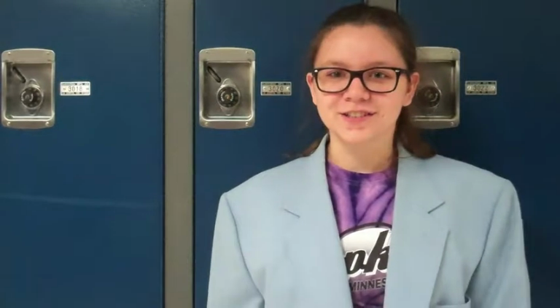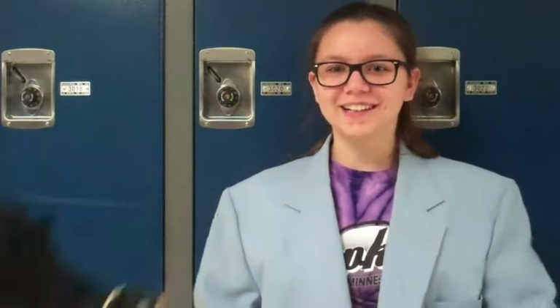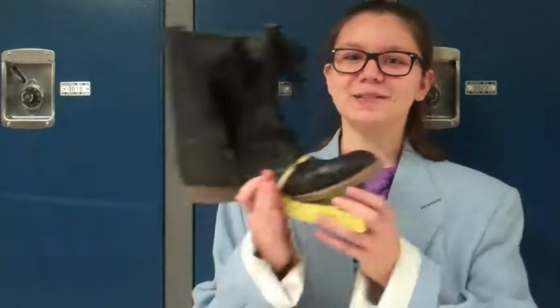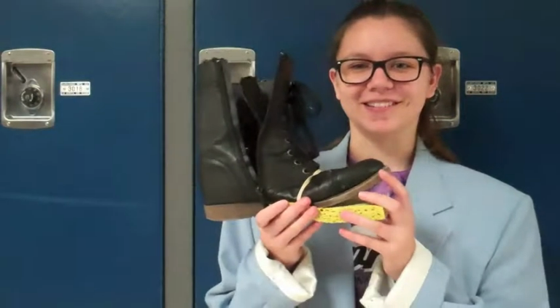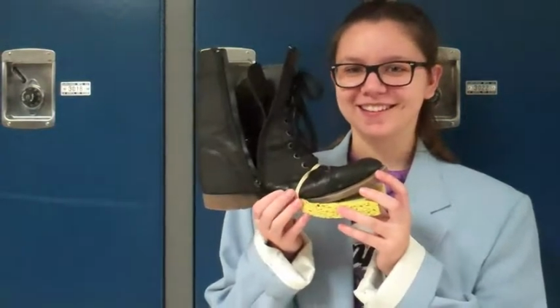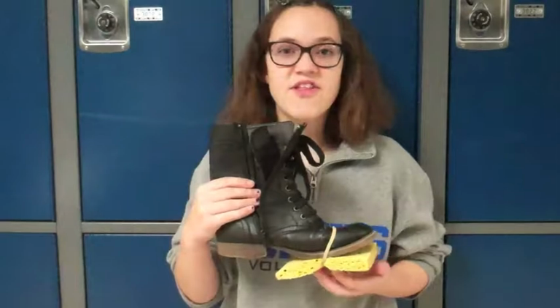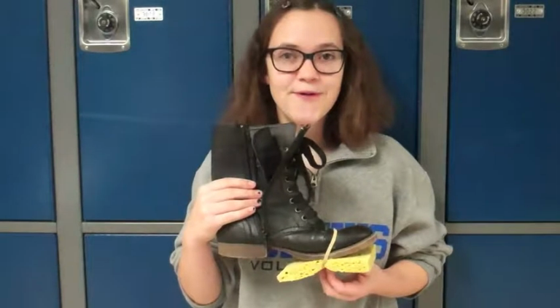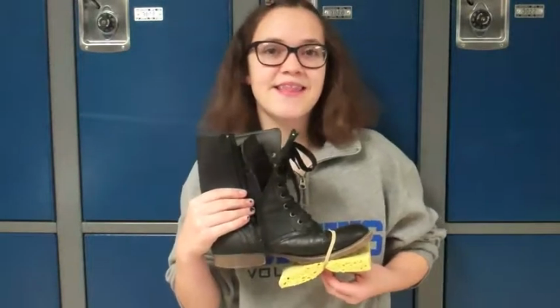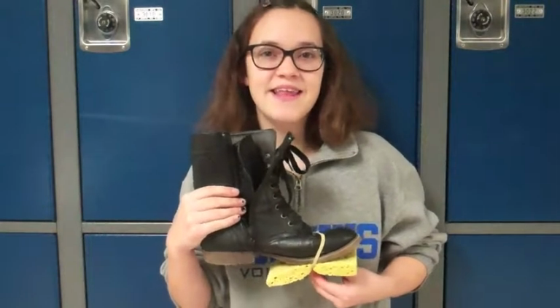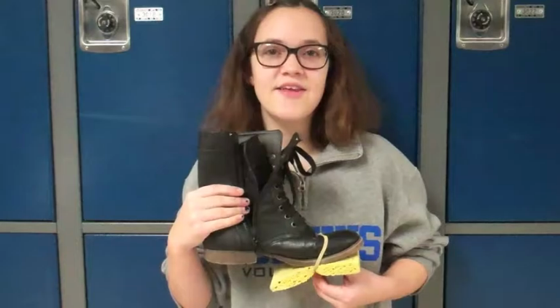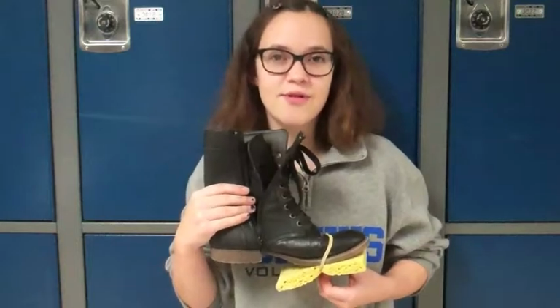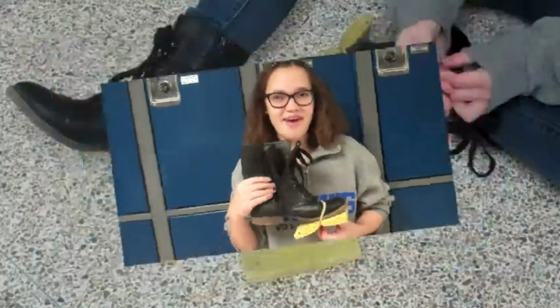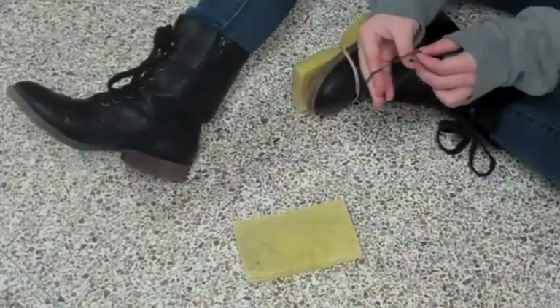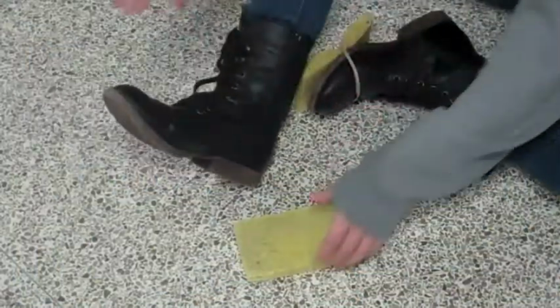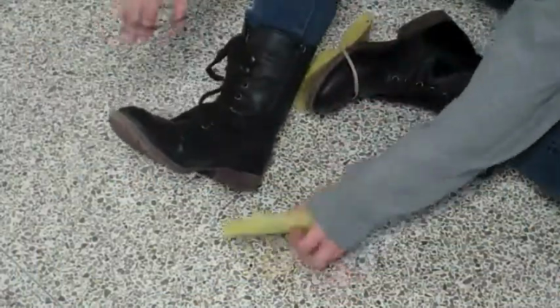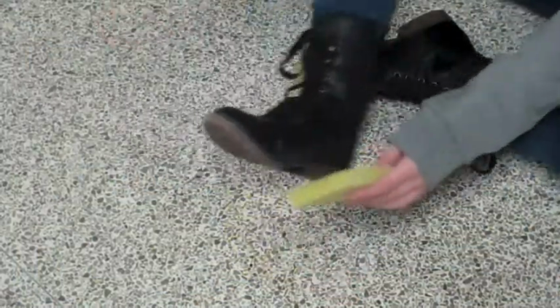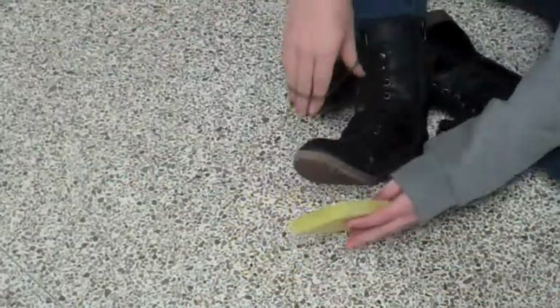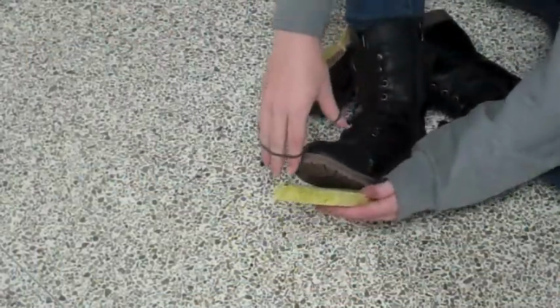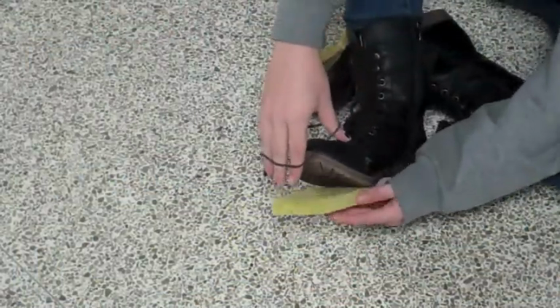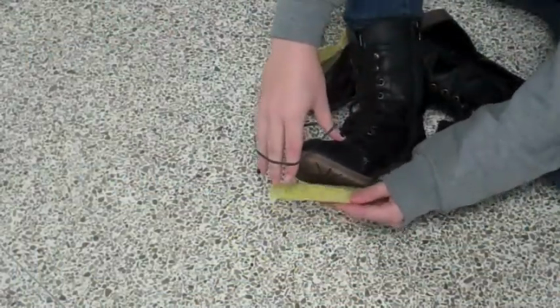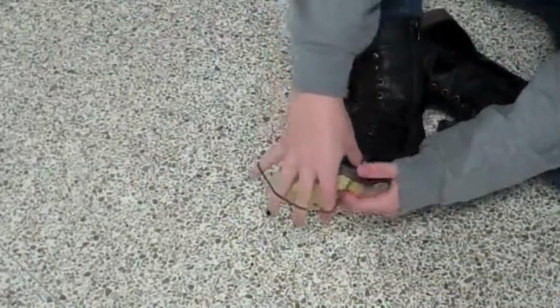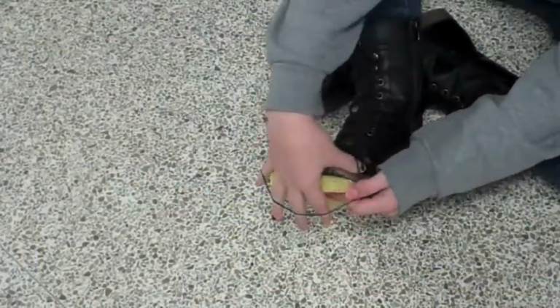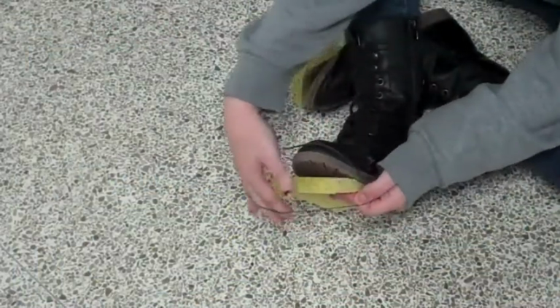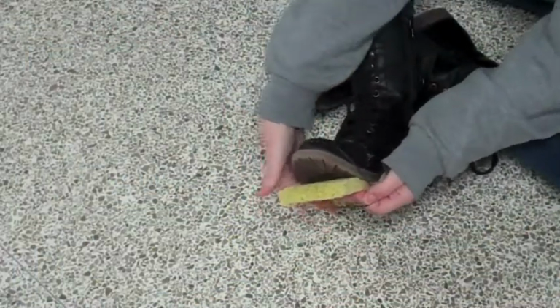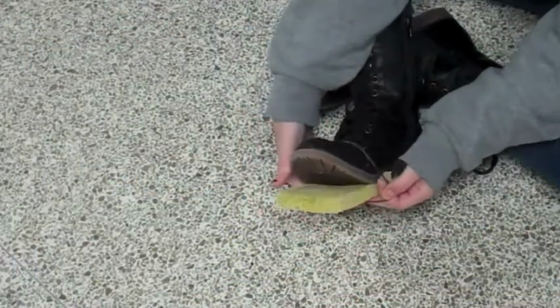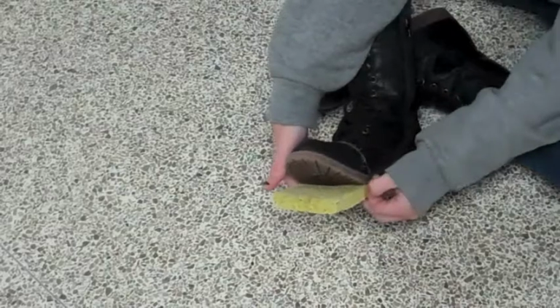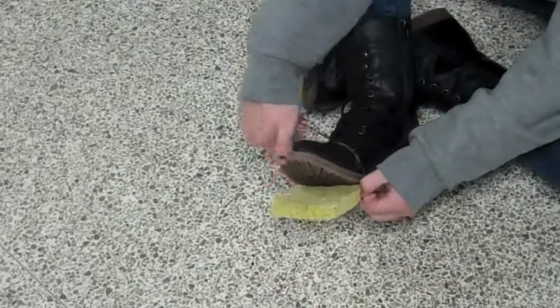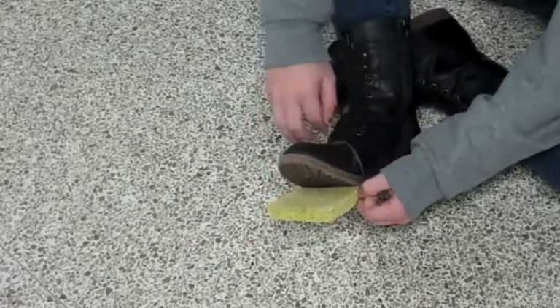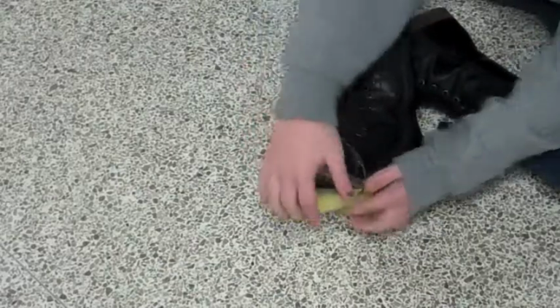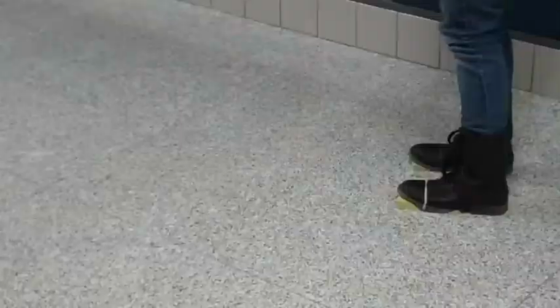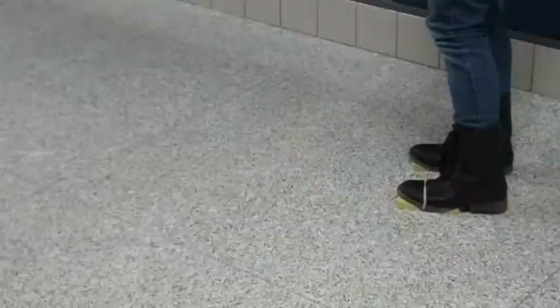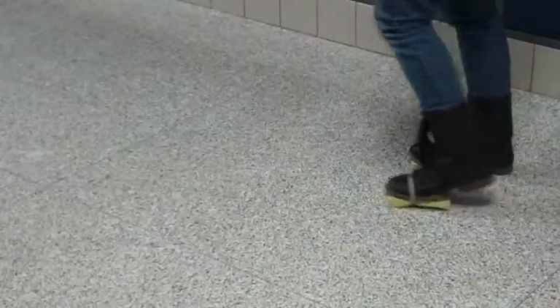Introducing the Spoot. The Spoot is an easy to use device. You simply strap the Spoot onto your shoes and walk.